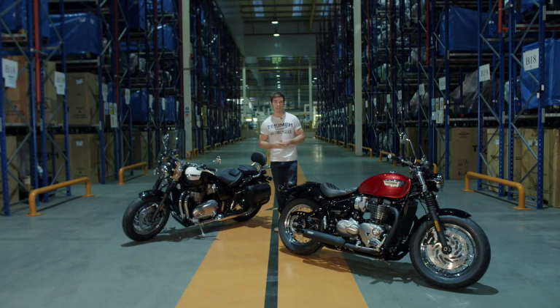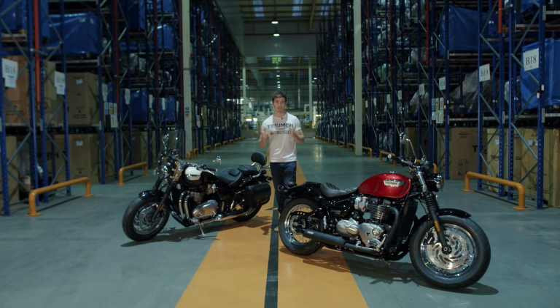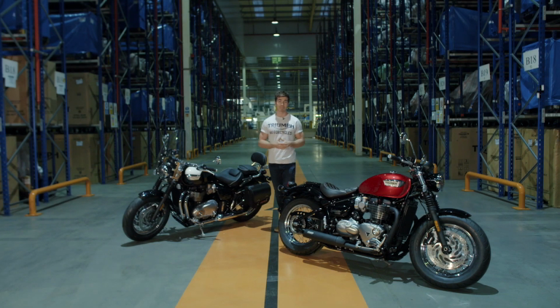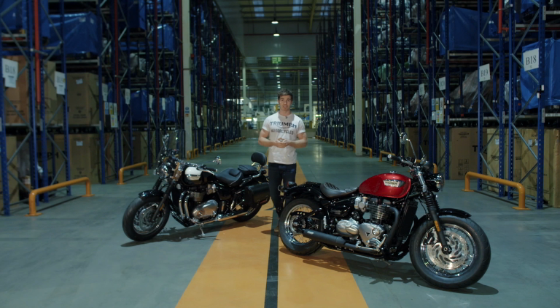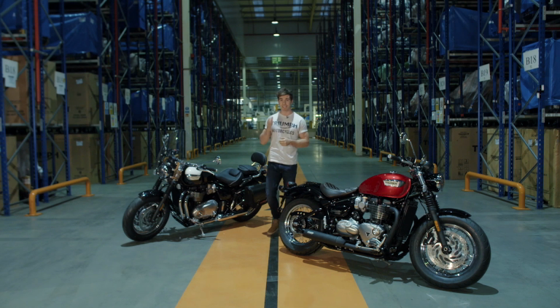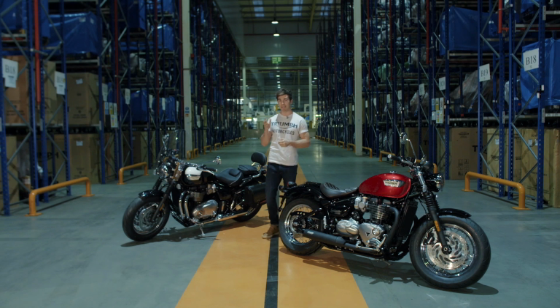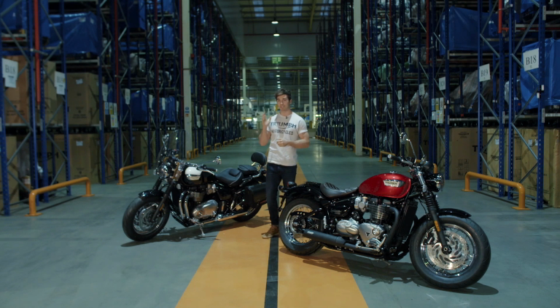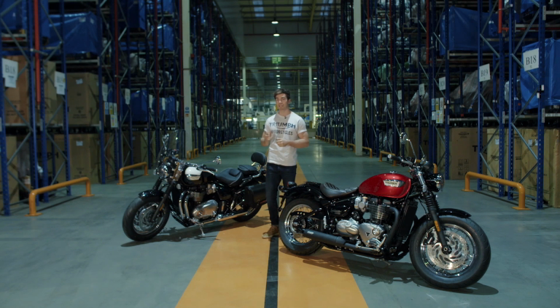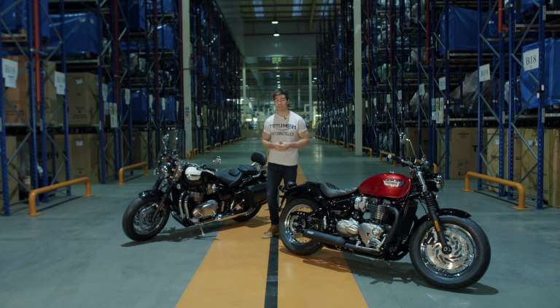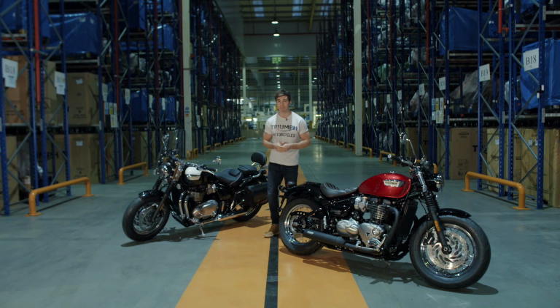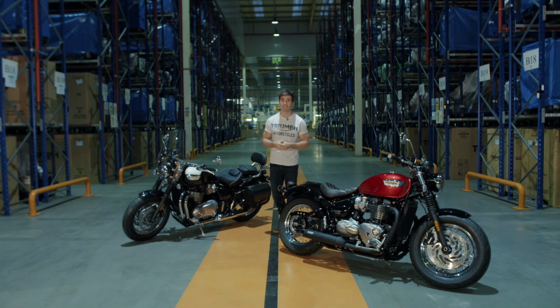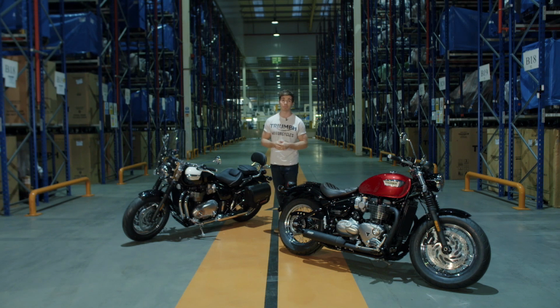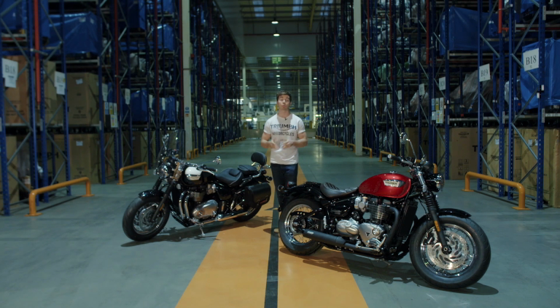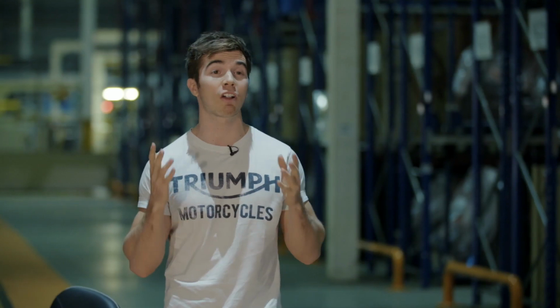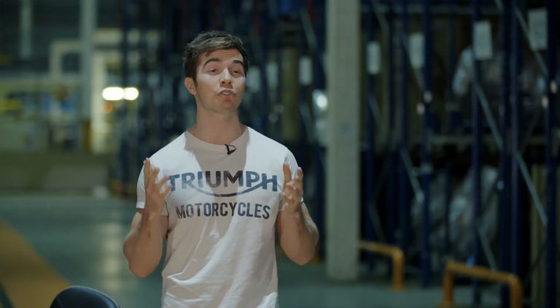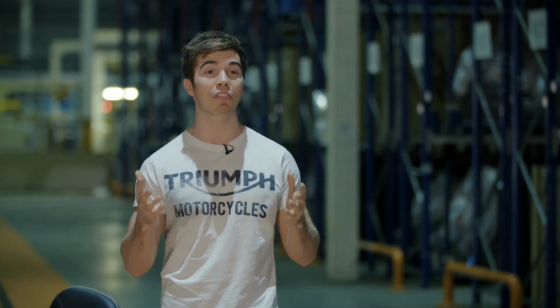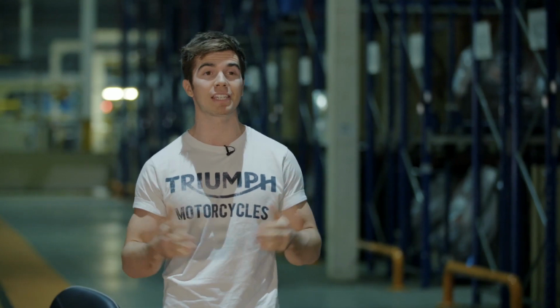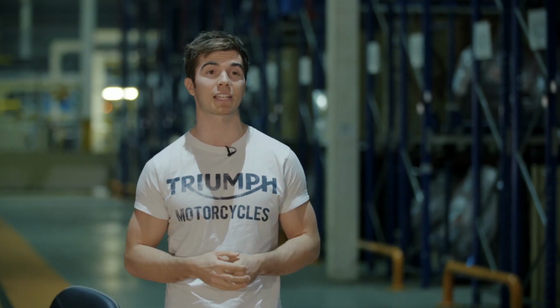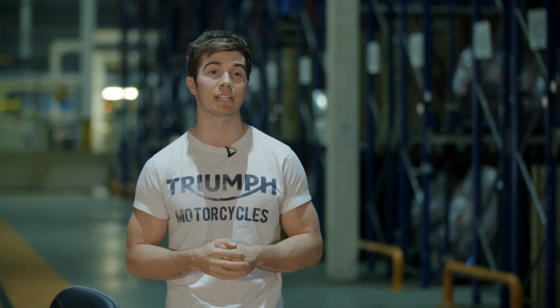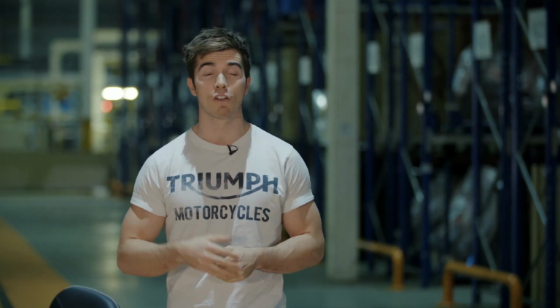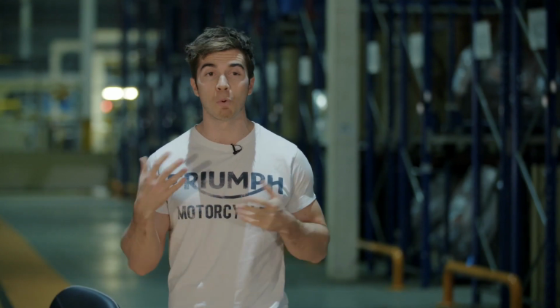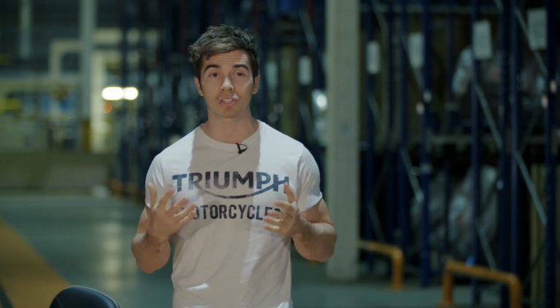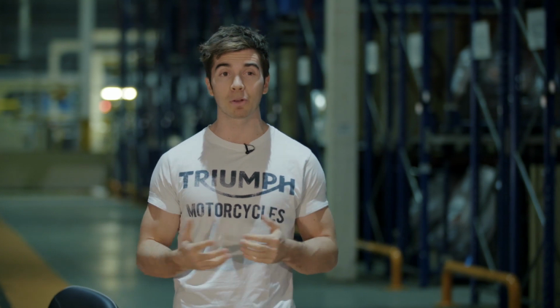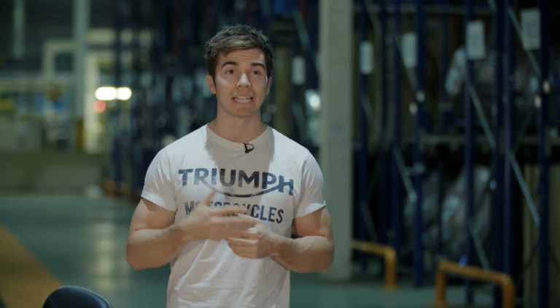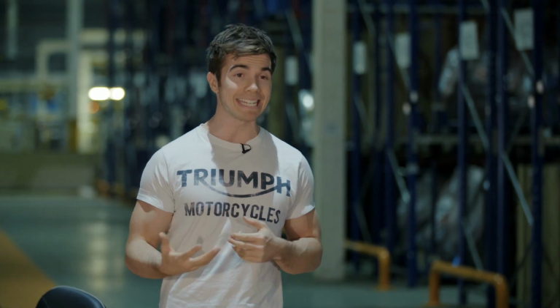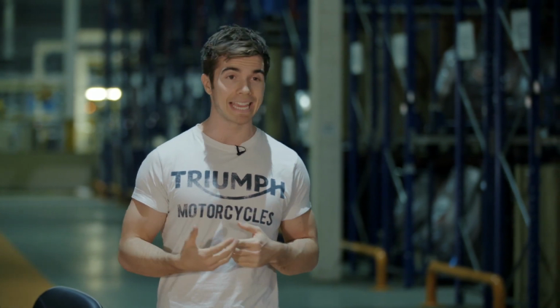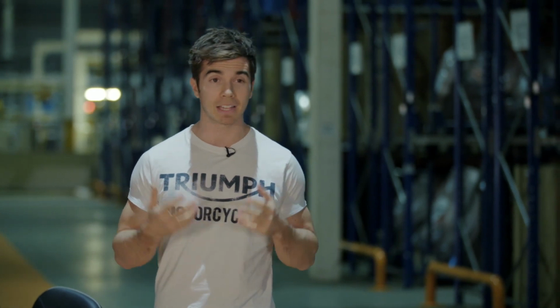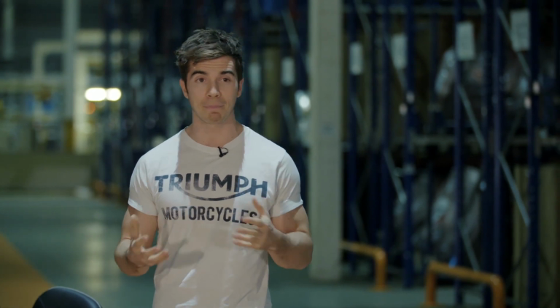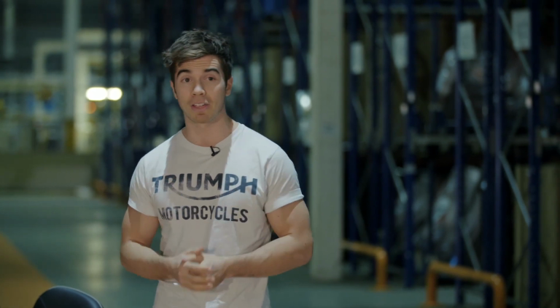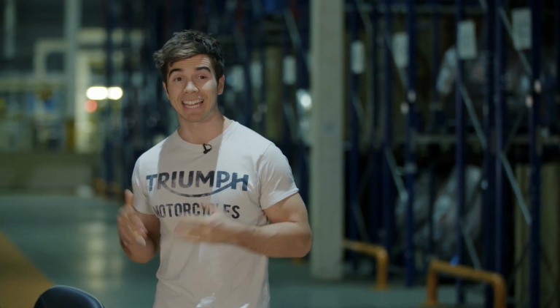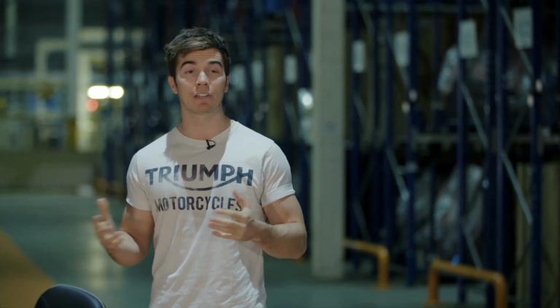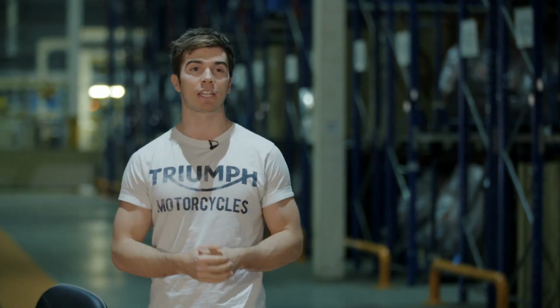As you can imagine, this has been designed with customisation in mind, with over 130 accessories for more style, detailing, comfort, and even luggage.